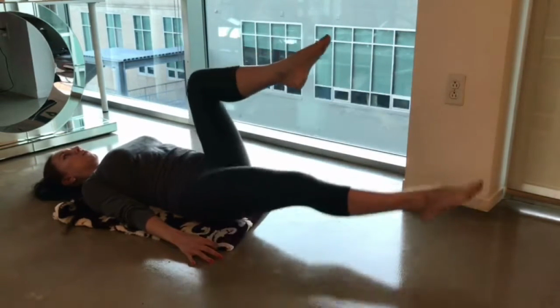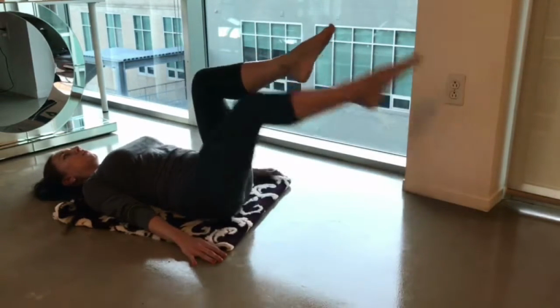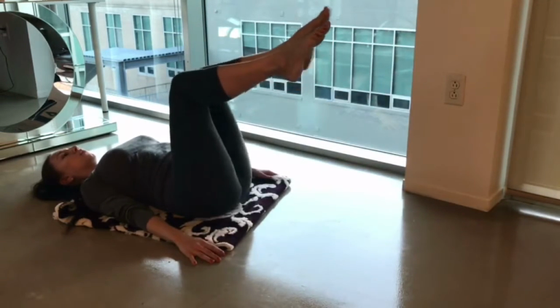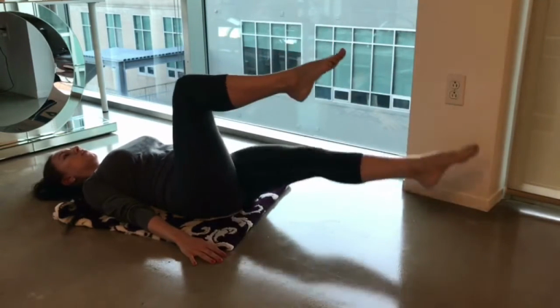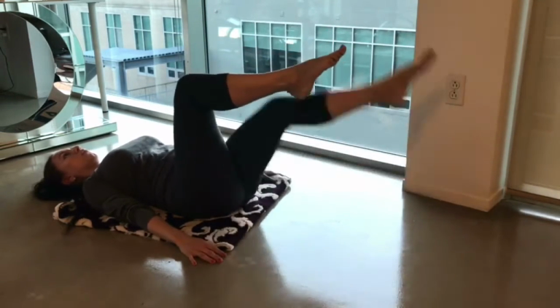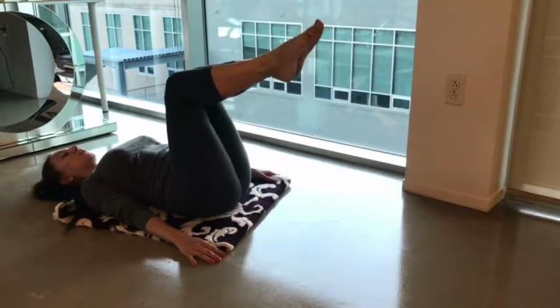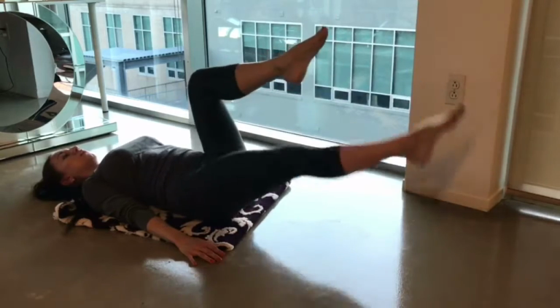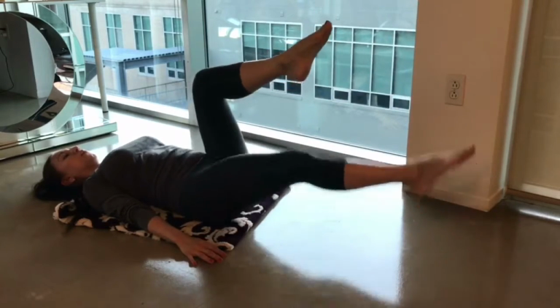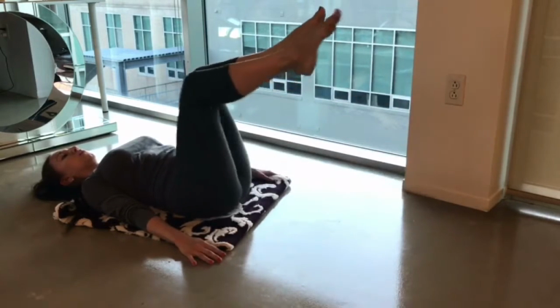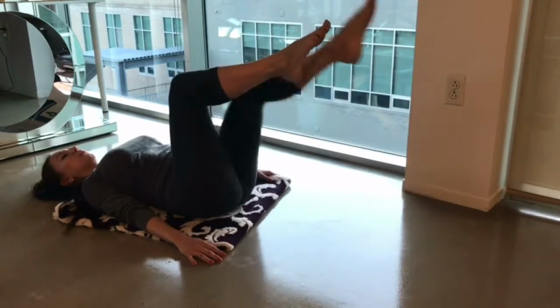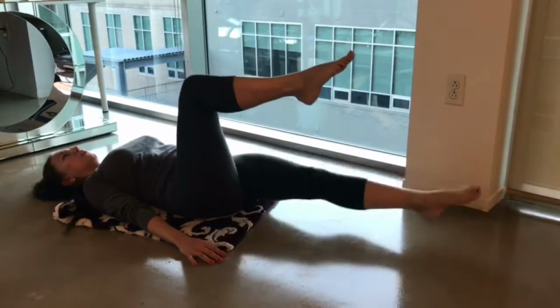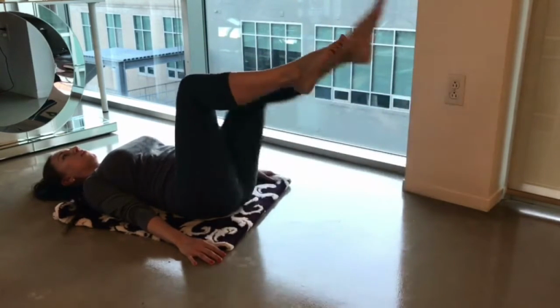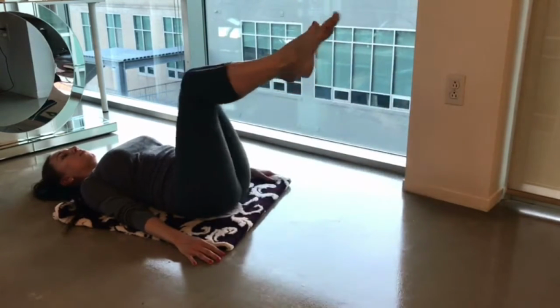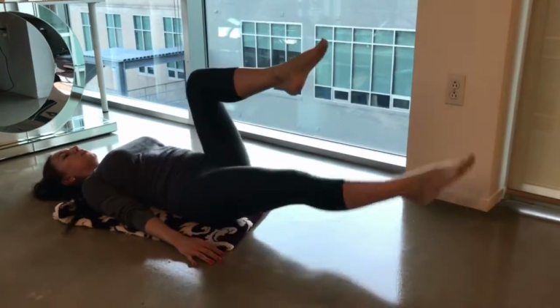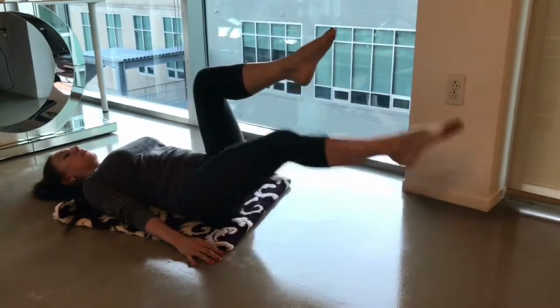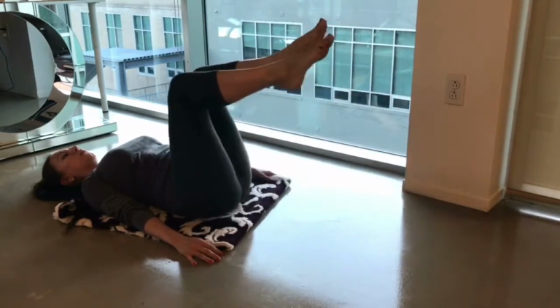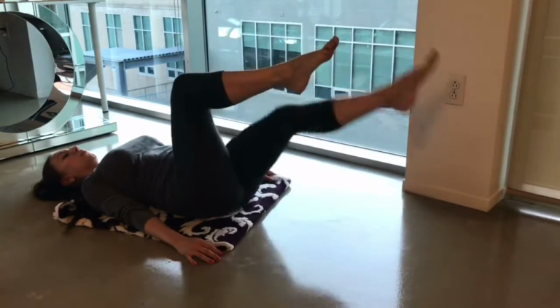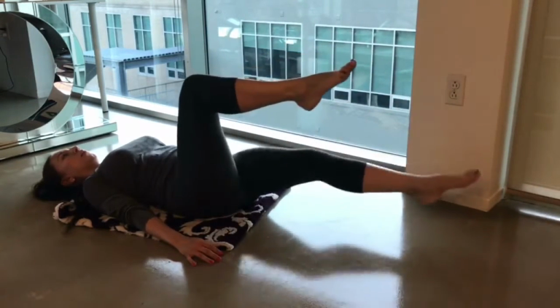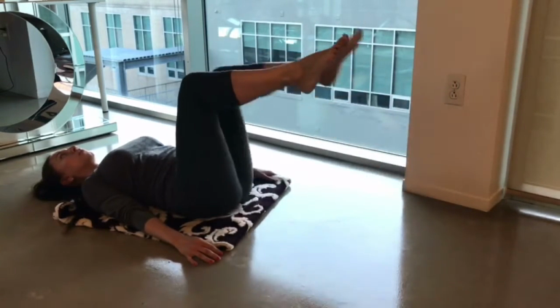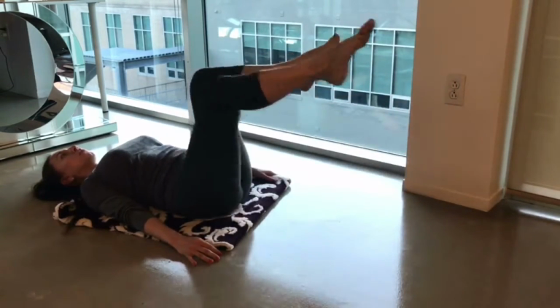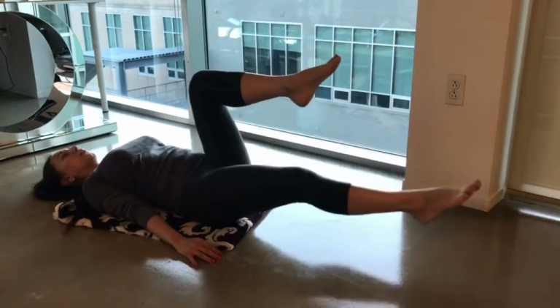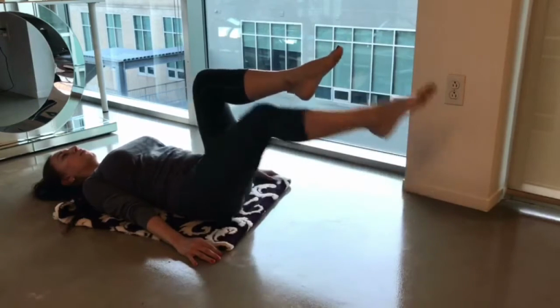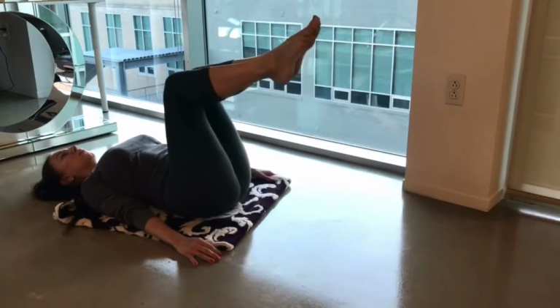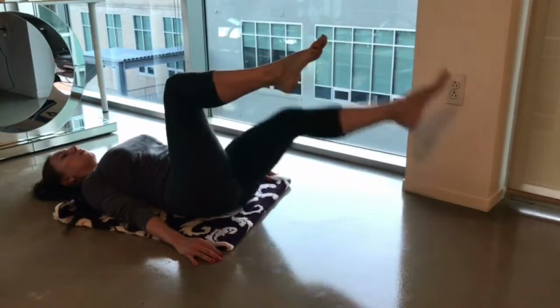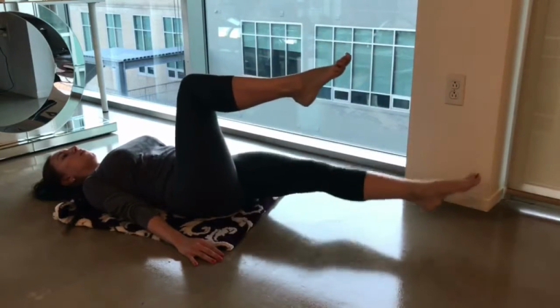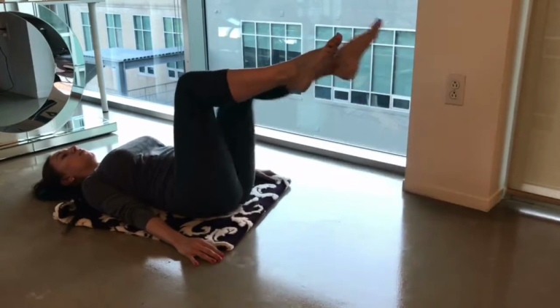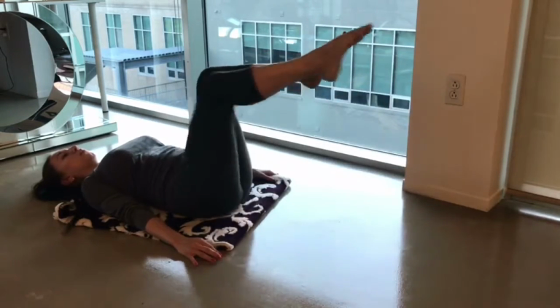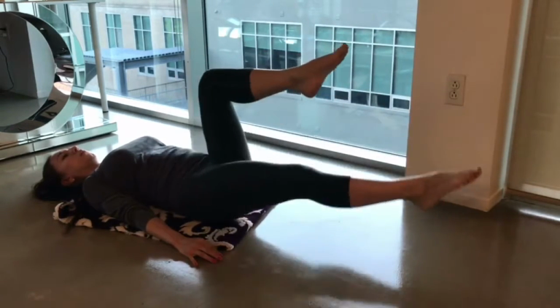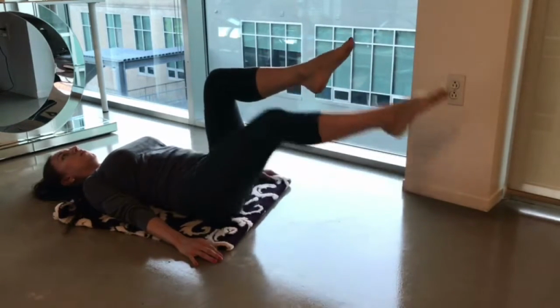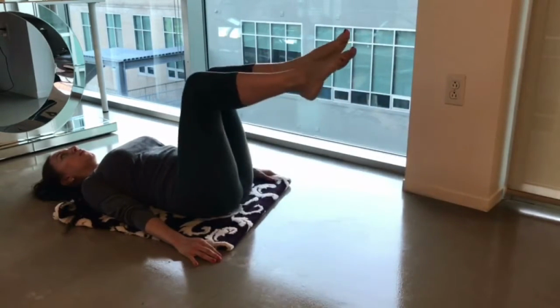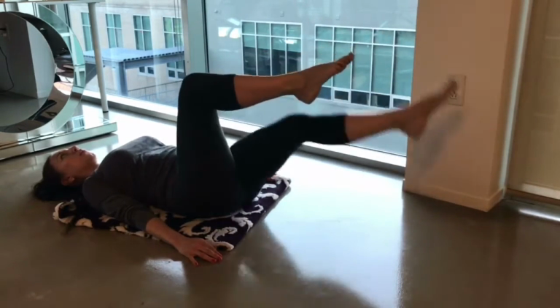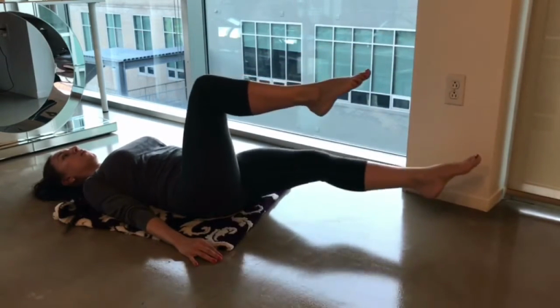This one is for your abs. You kind of have to decide for yourself whether you want to do it or not, but make sure your abs are tight and your back is touching the ground.